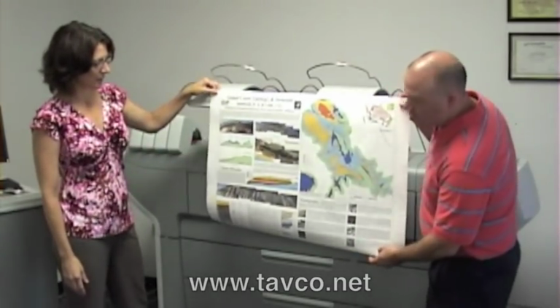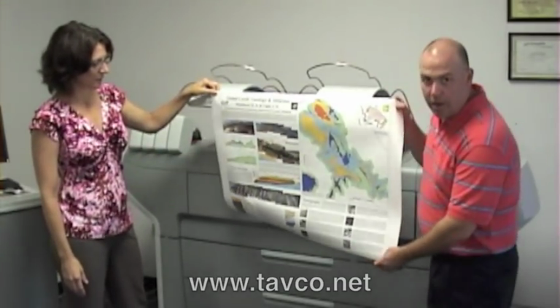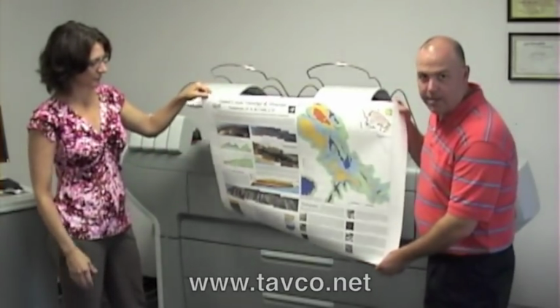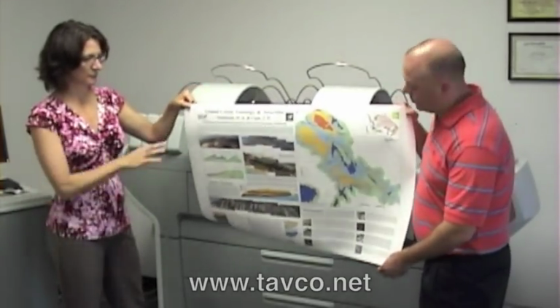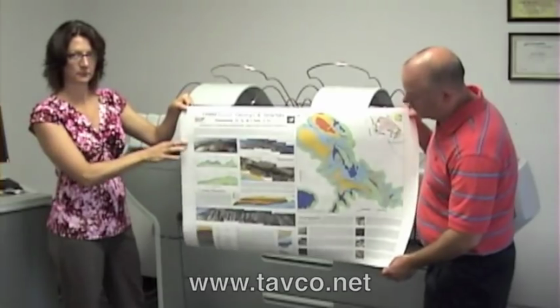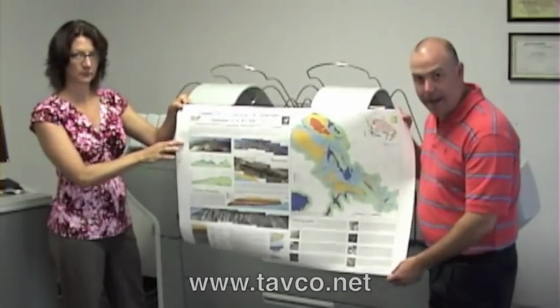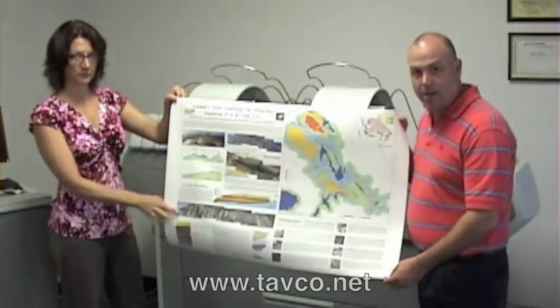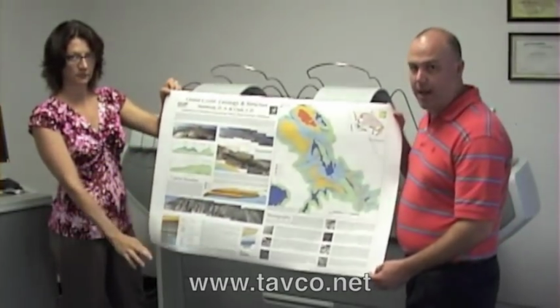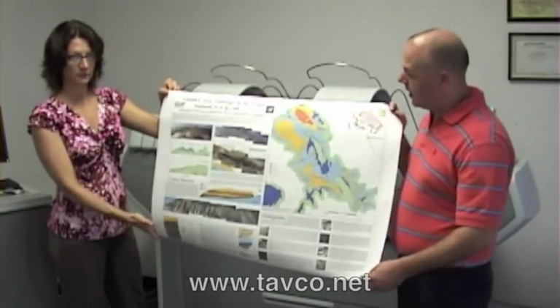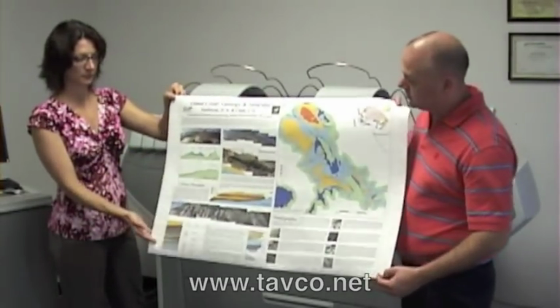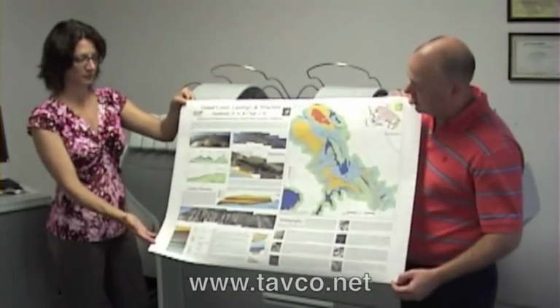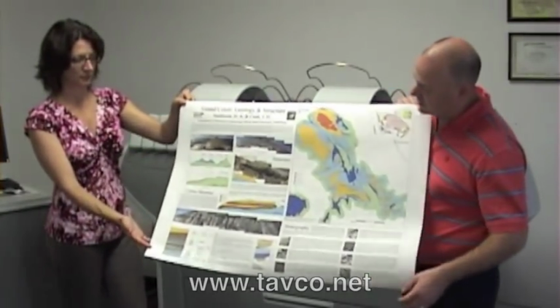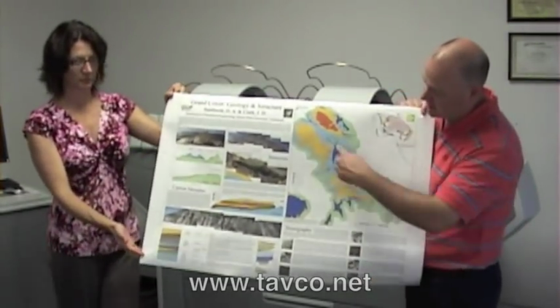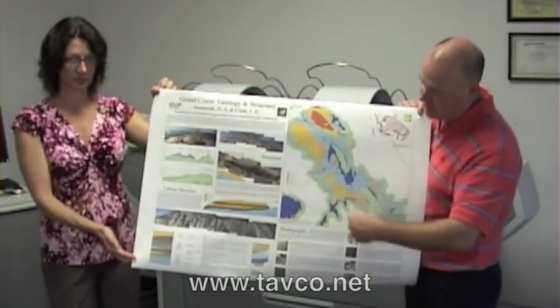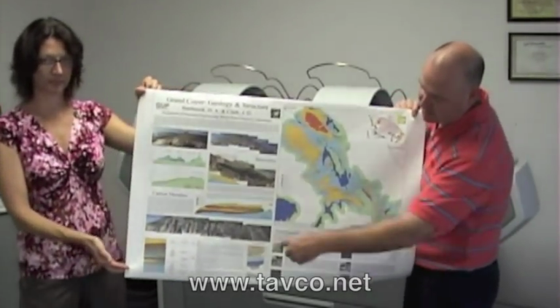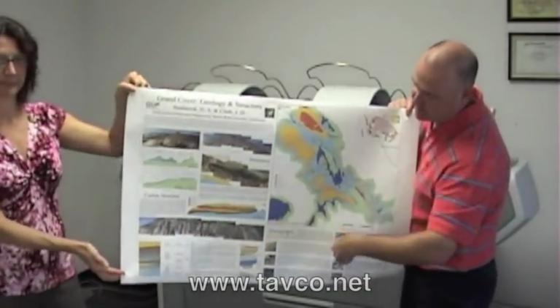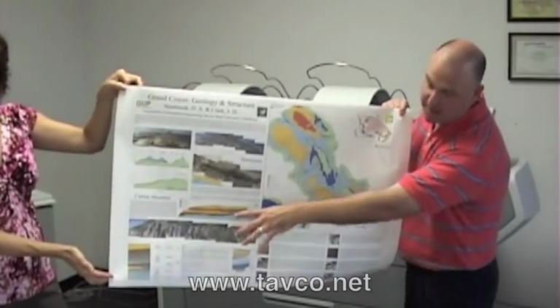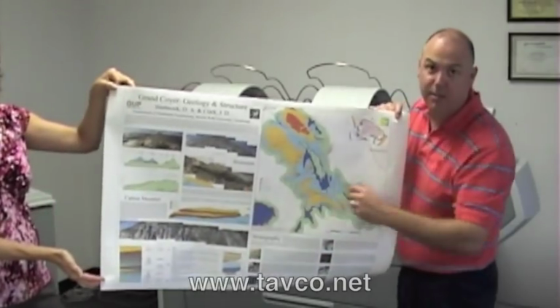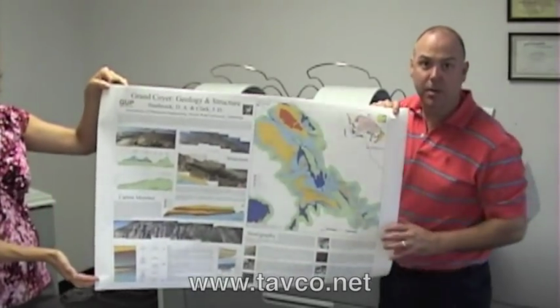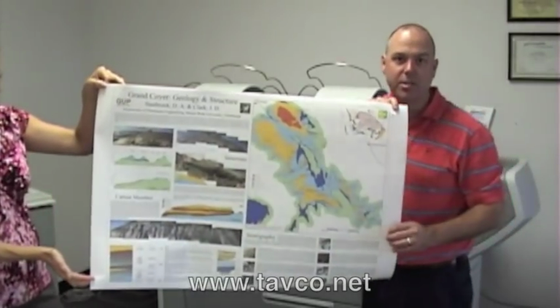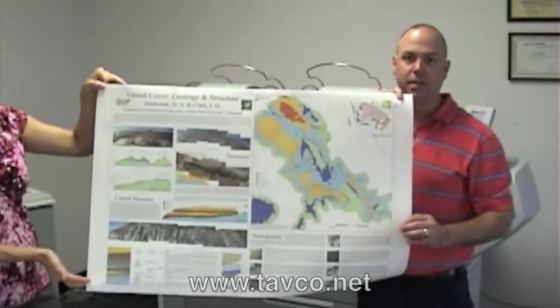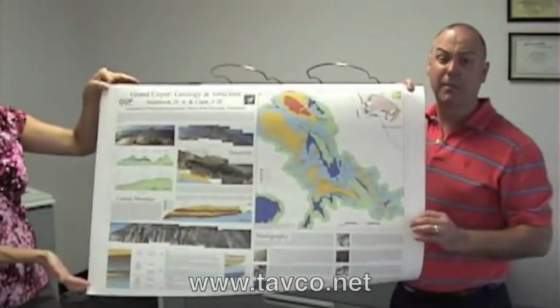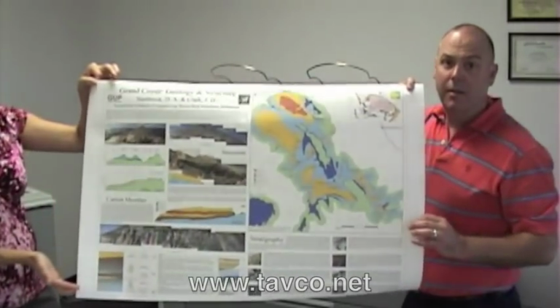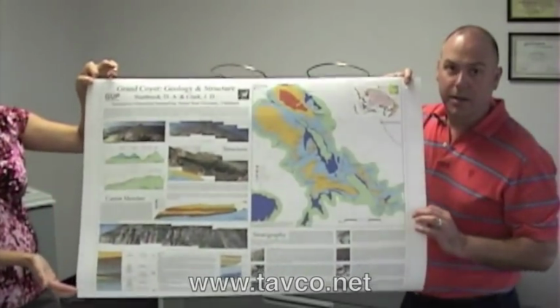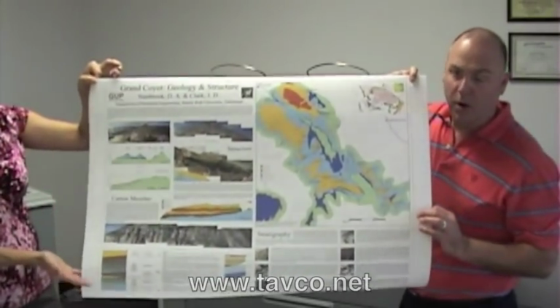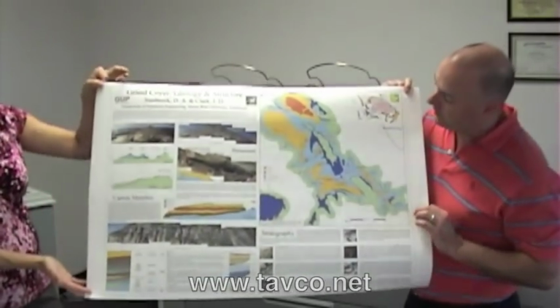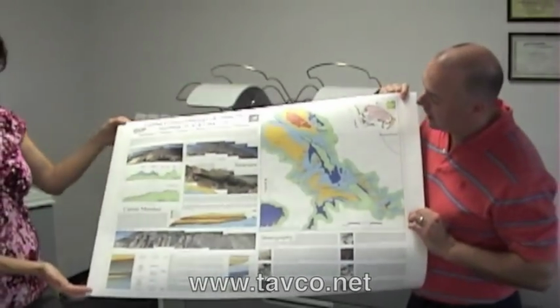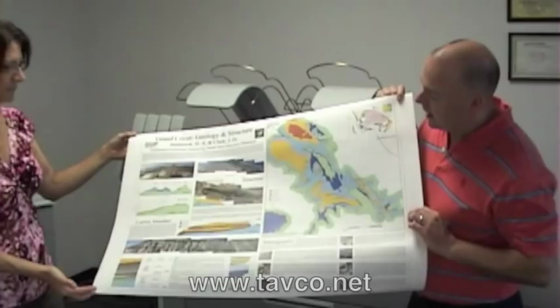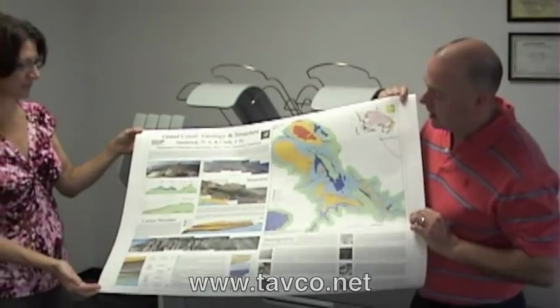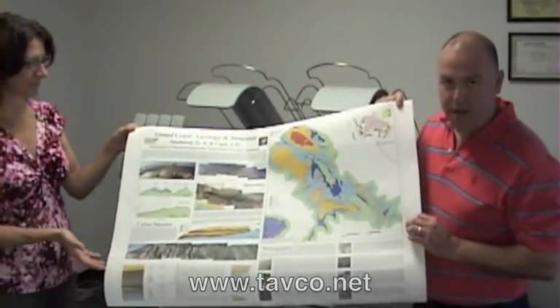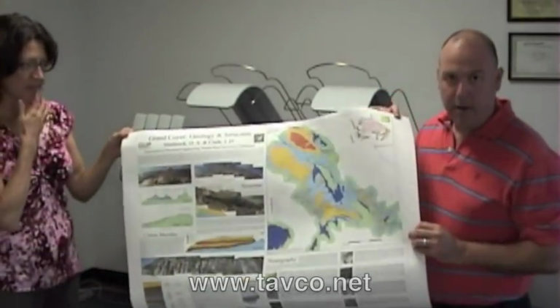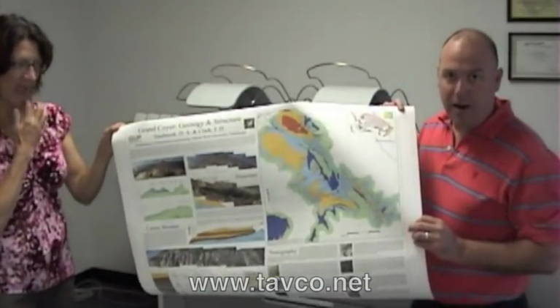So what we're looking at is a mixed original. This is actually a GIS file, and if you get a good look at that, it's got some maps, it has some tags, it has some other images built into the drawing, and the machine handled it no problem.